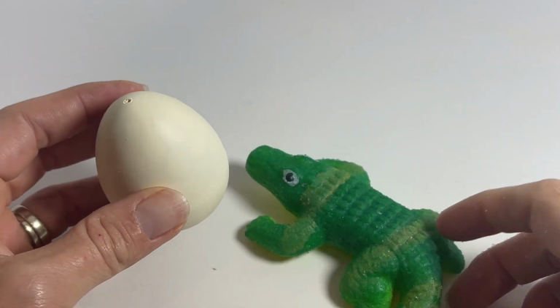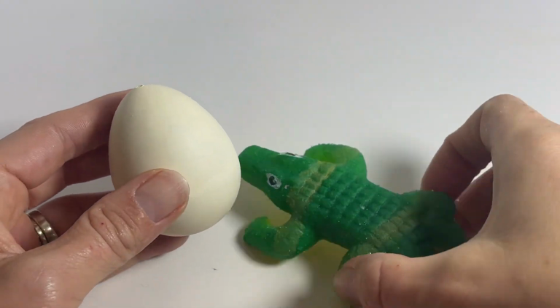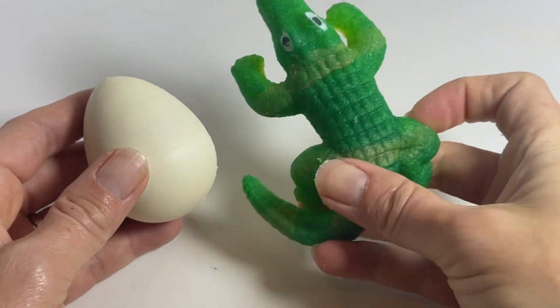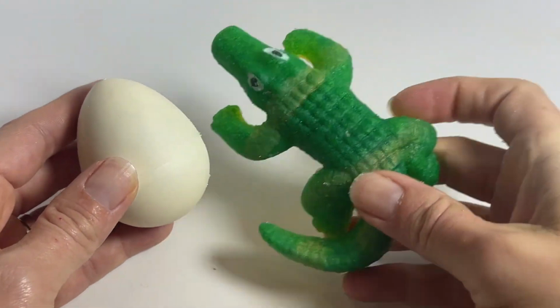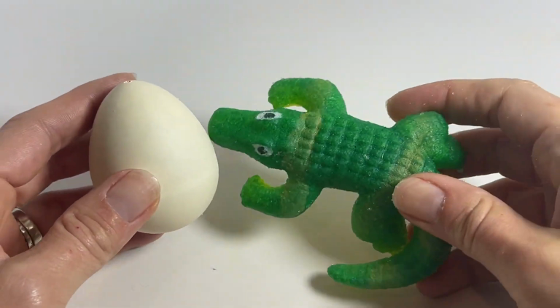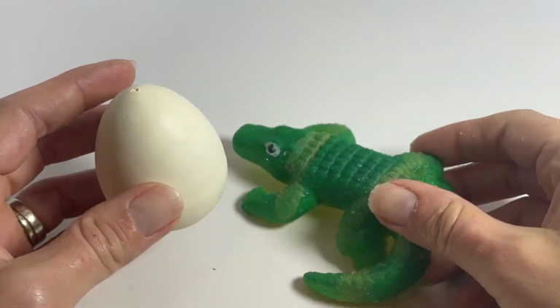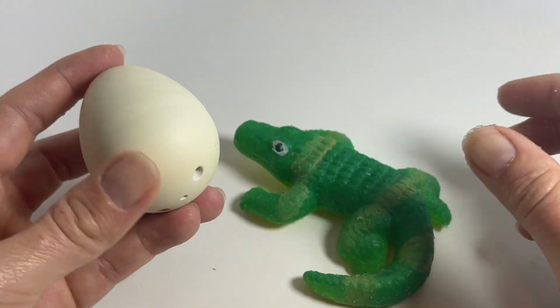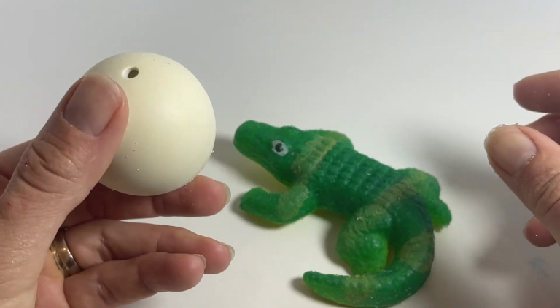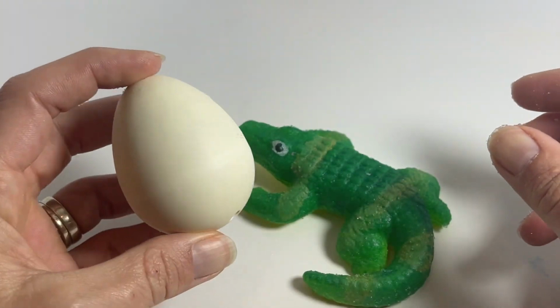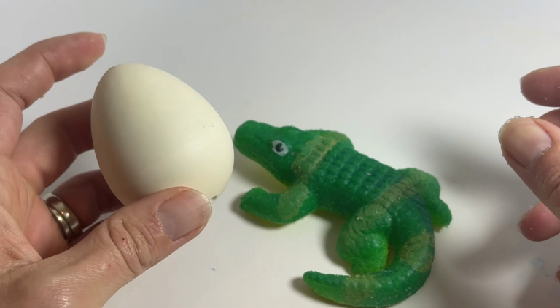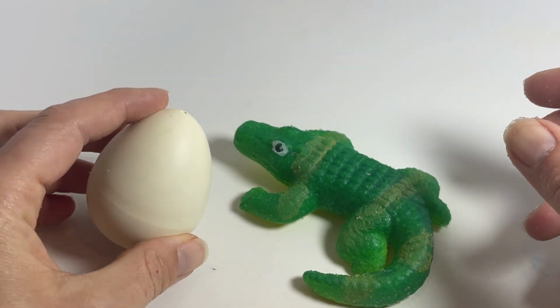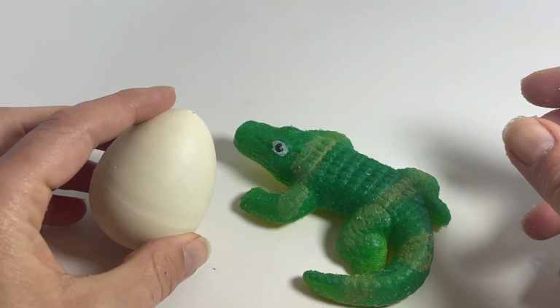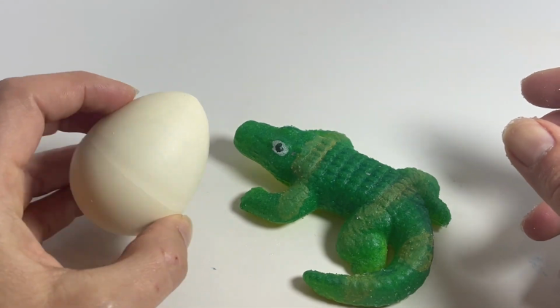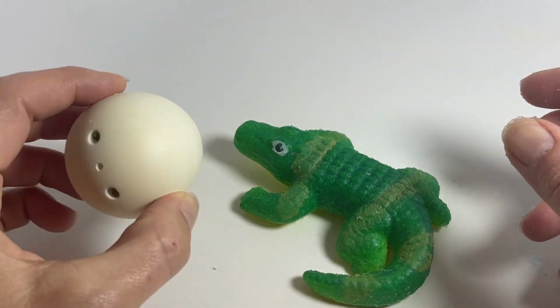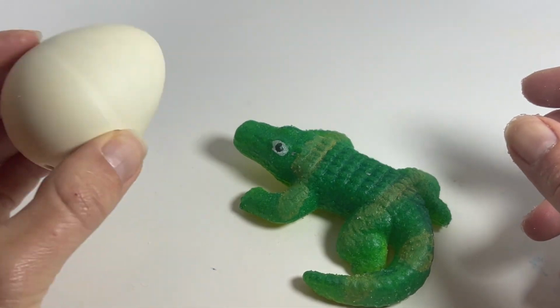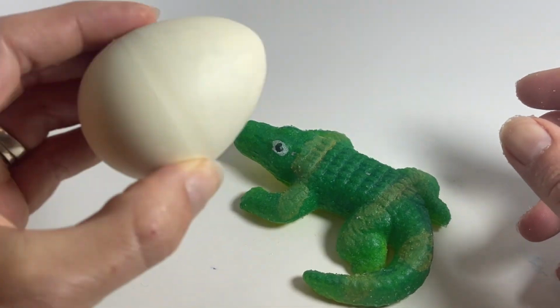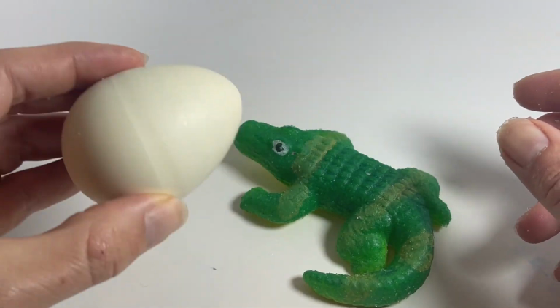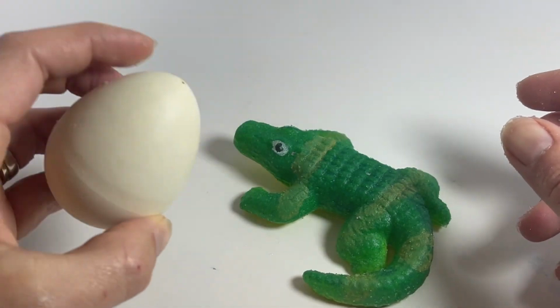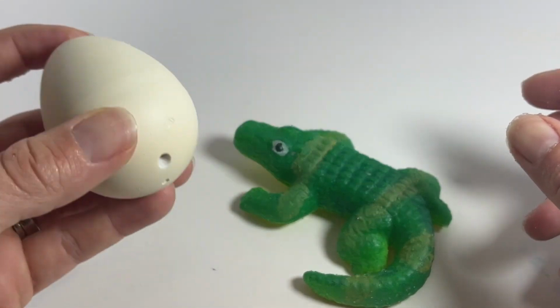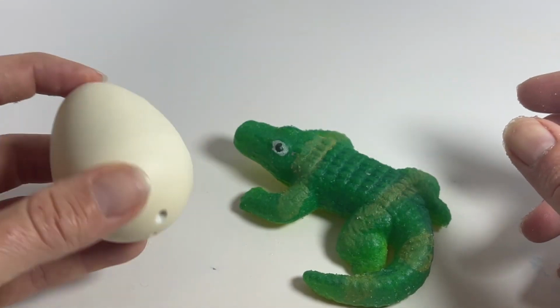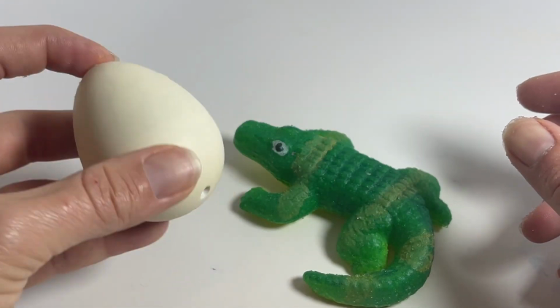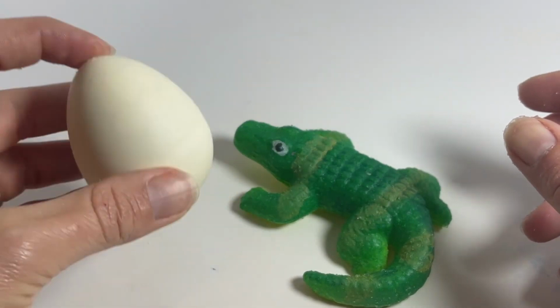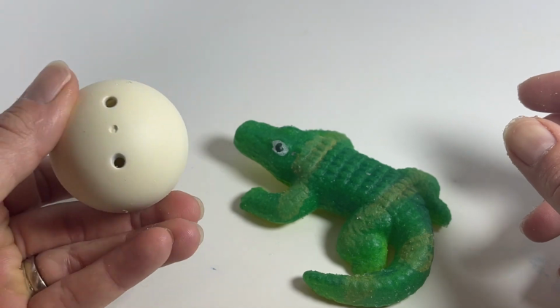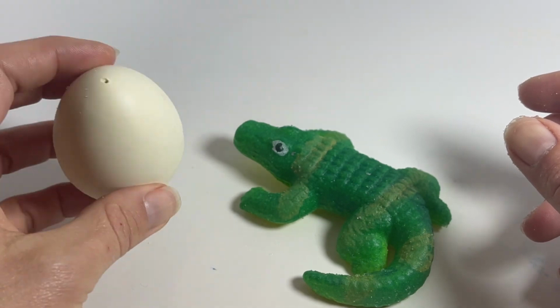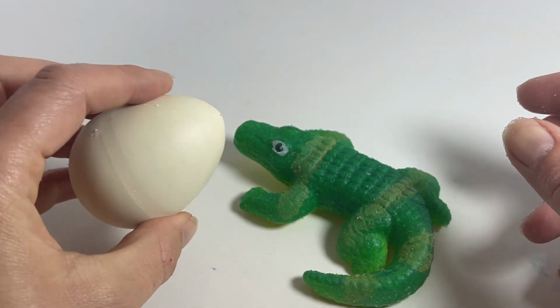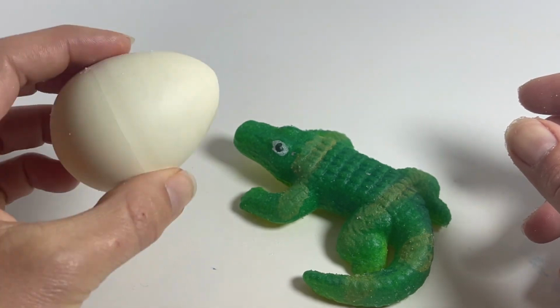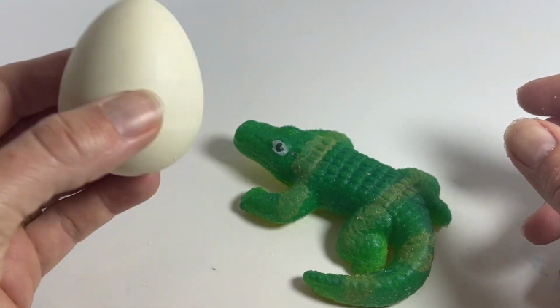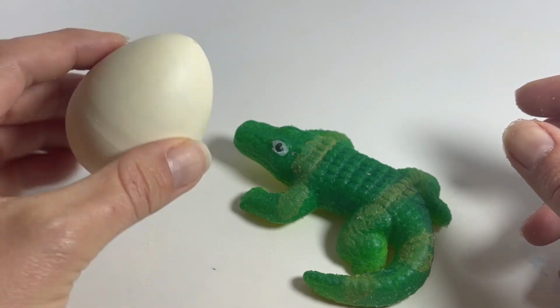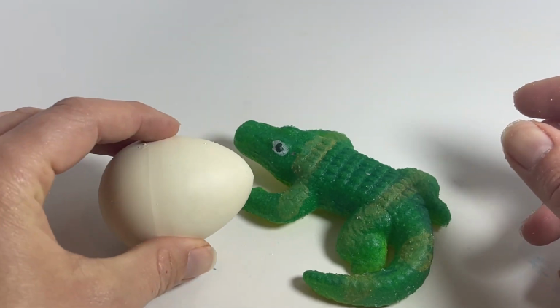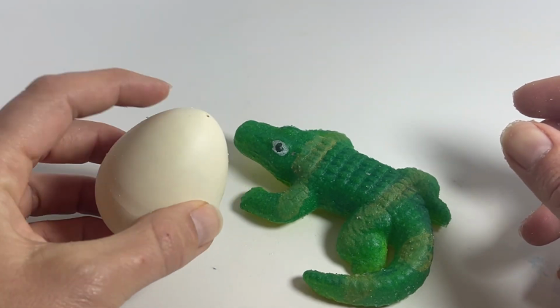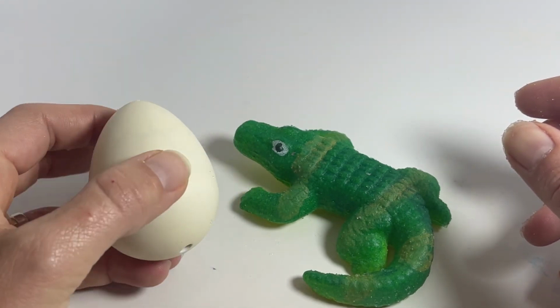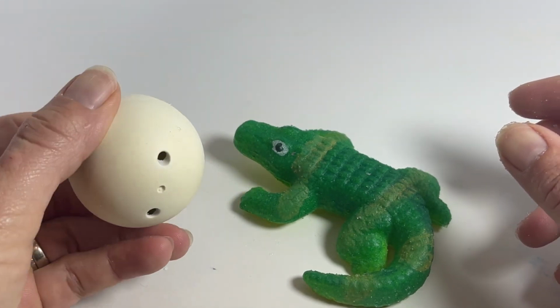Here is a hatch and grow alligator toy. It starts off with this hard egg that has a little alligator on the inside that you can't see. What you do is you put this egg in water and you soak it for a couple days.